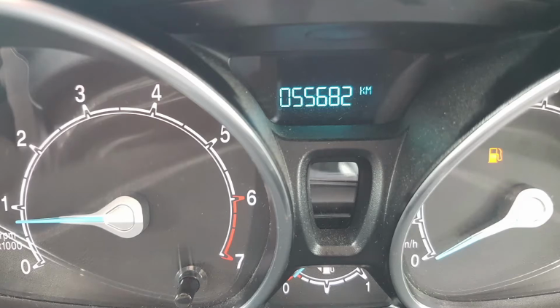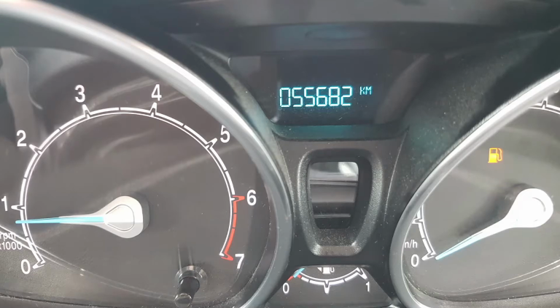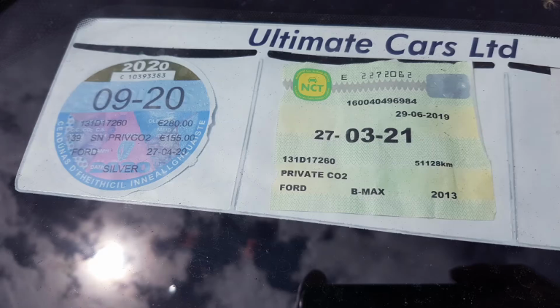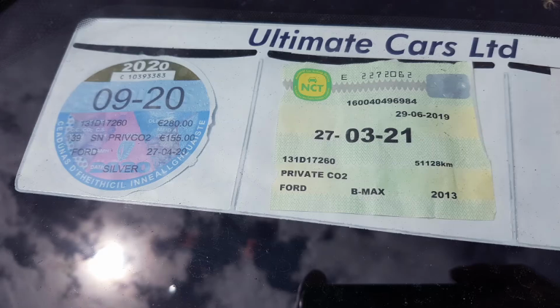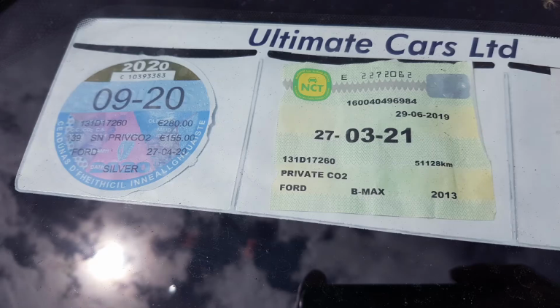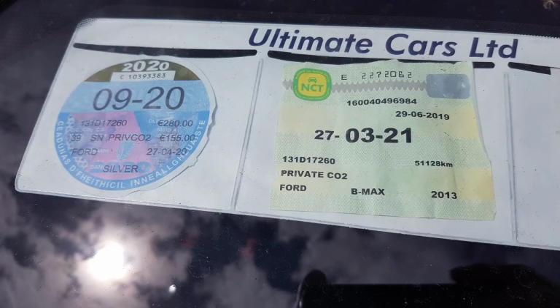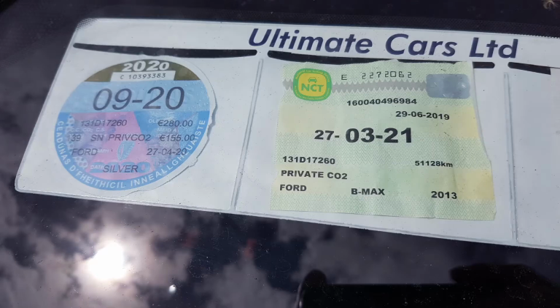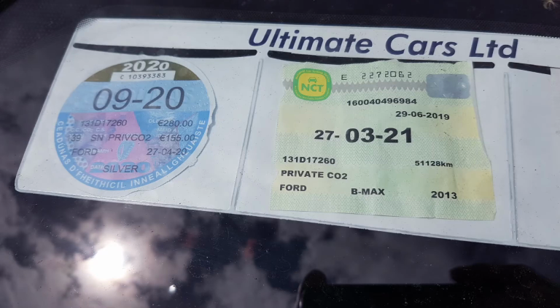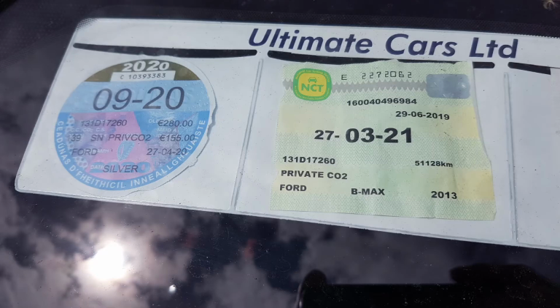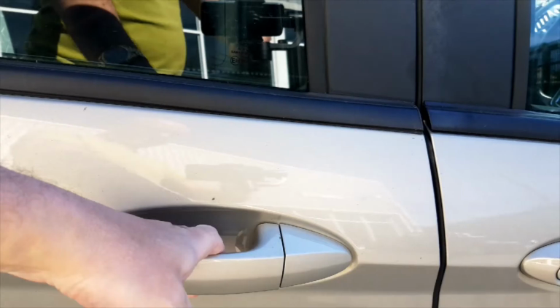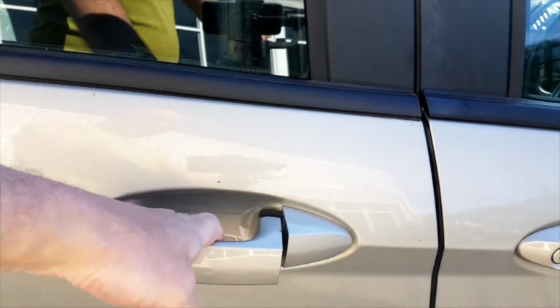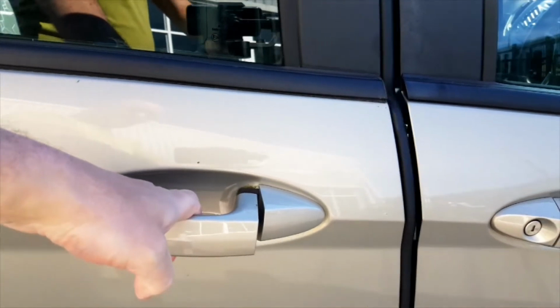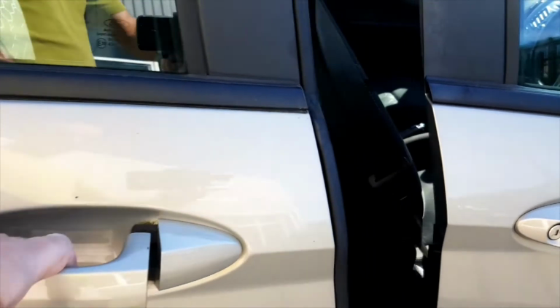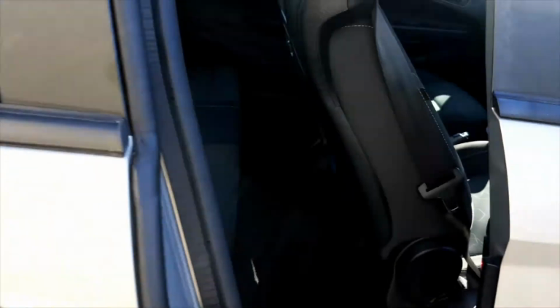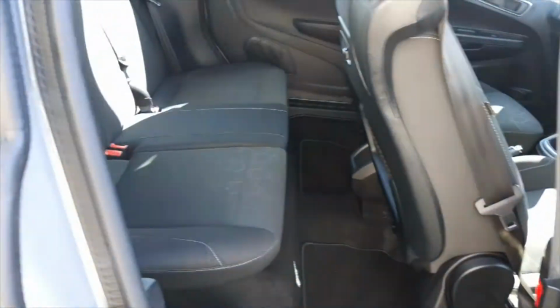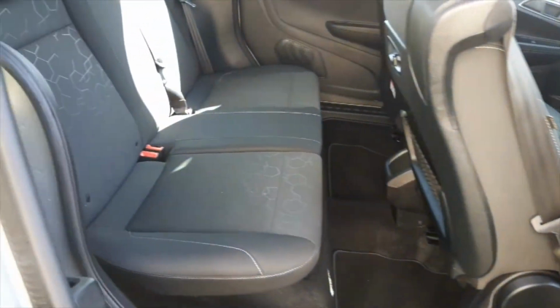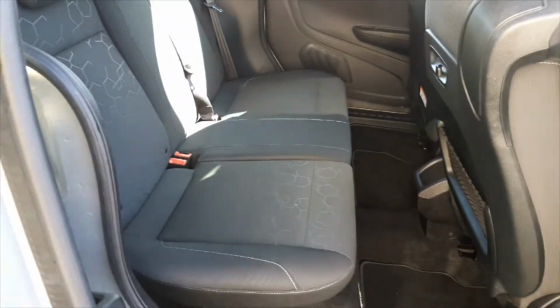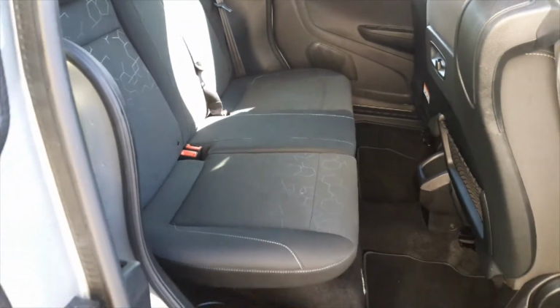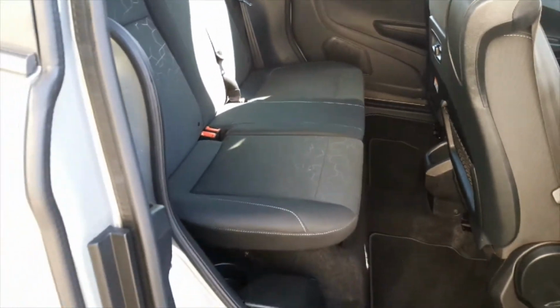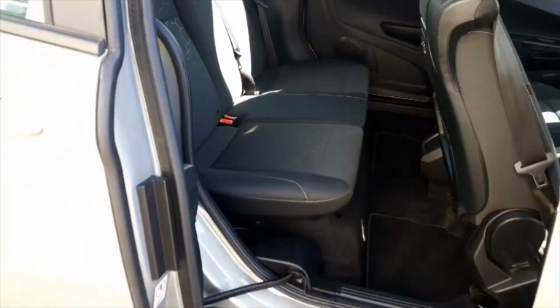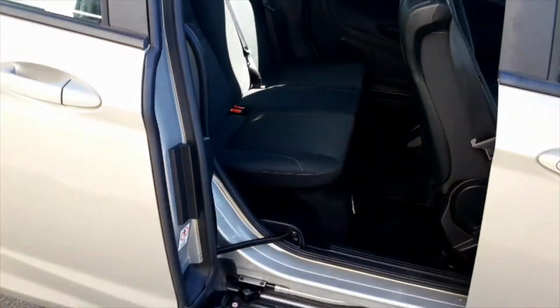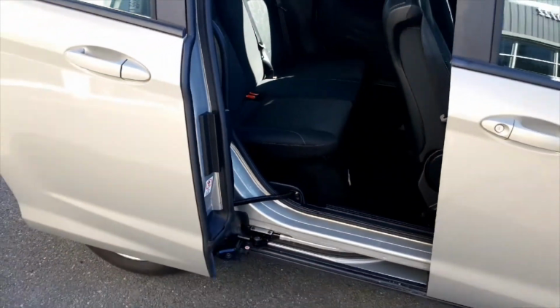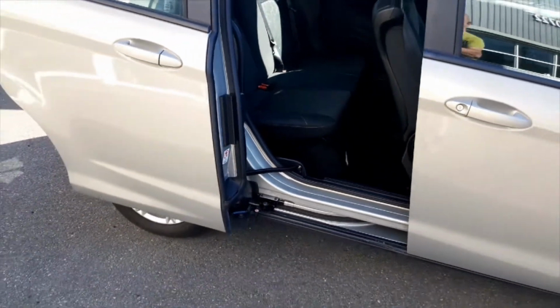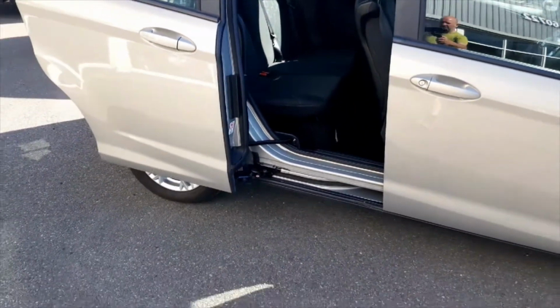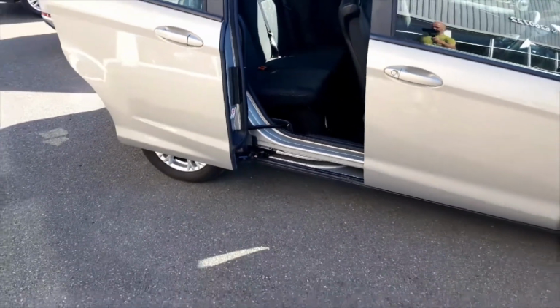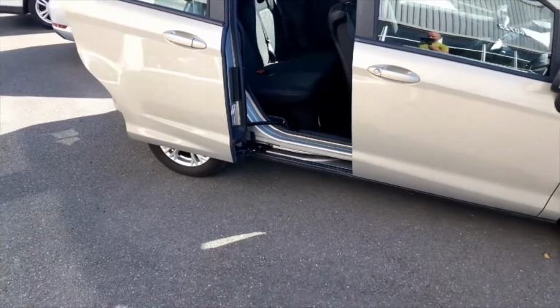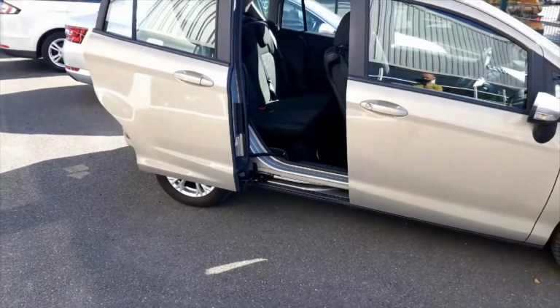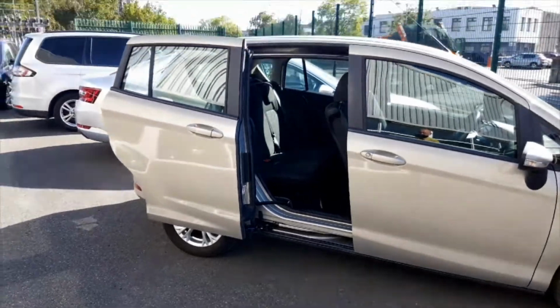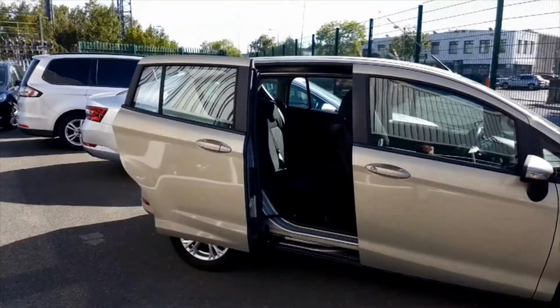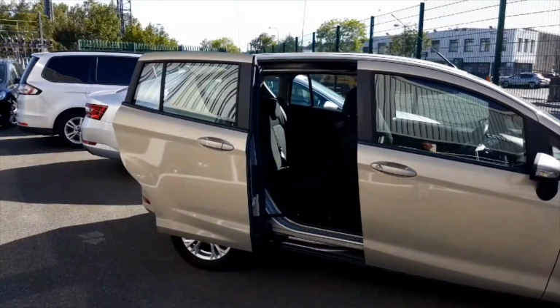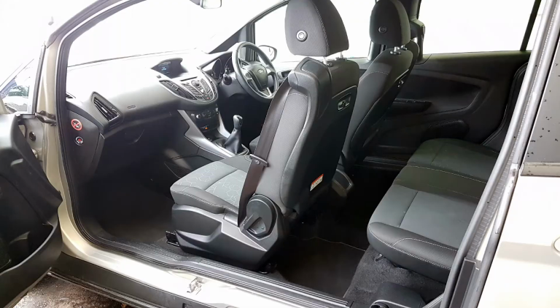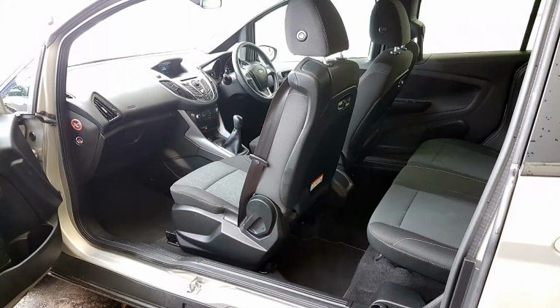It's taxed until the end of September and the NCT is until the end of March next year. These have sliding rear doors which are ideal for easy access. It's been fully valeted, sanitised and comes with Ford service history.